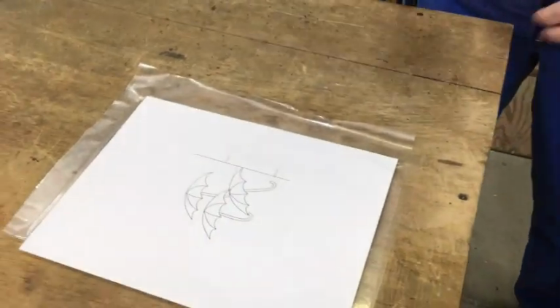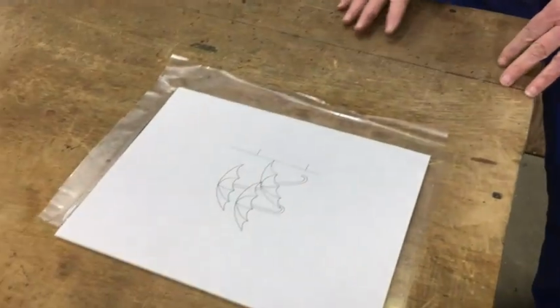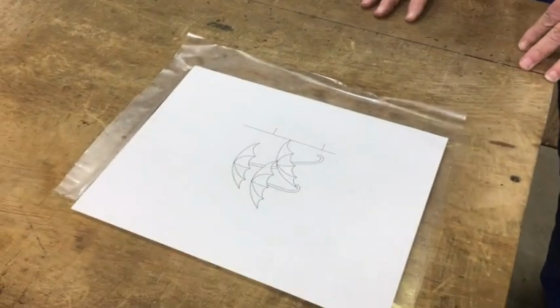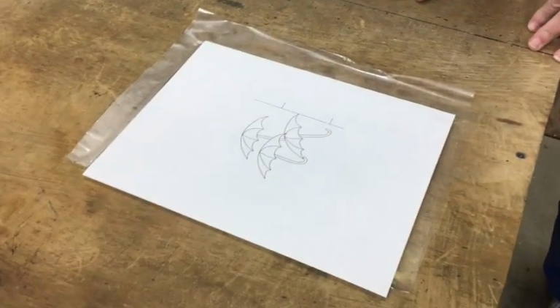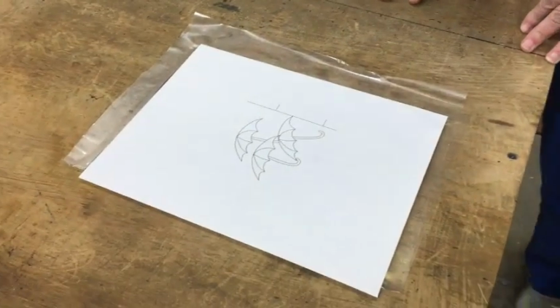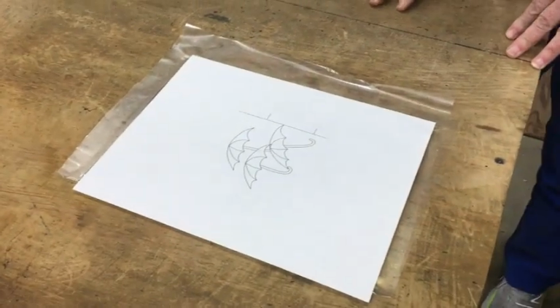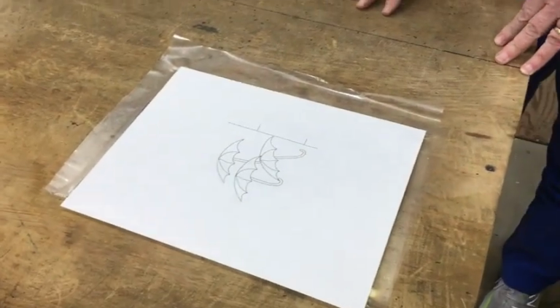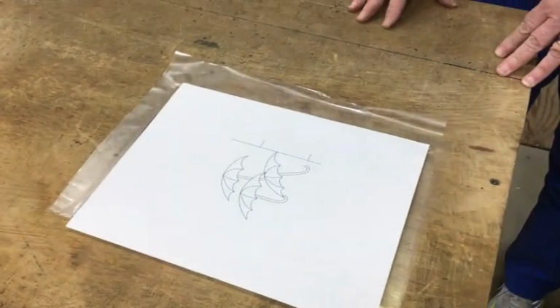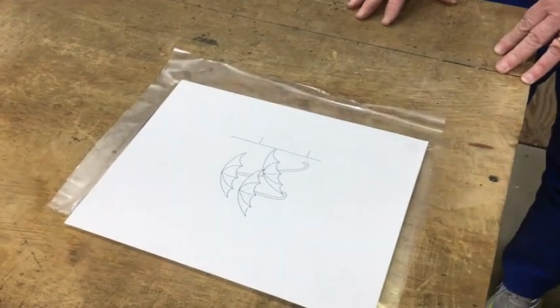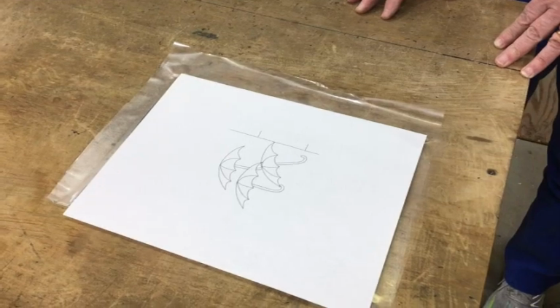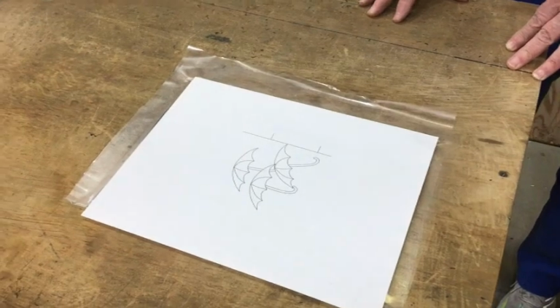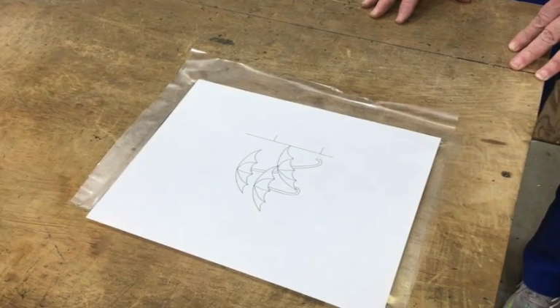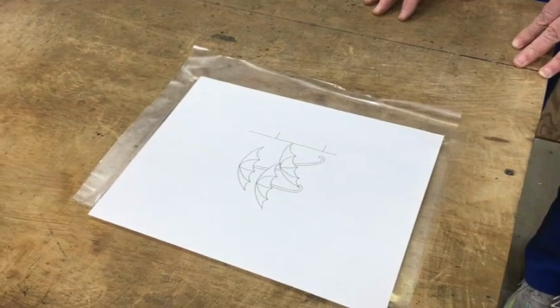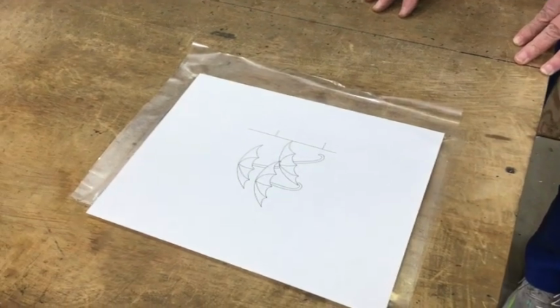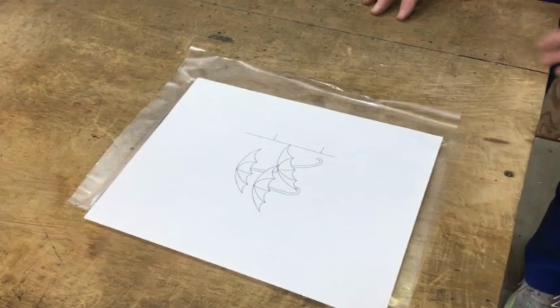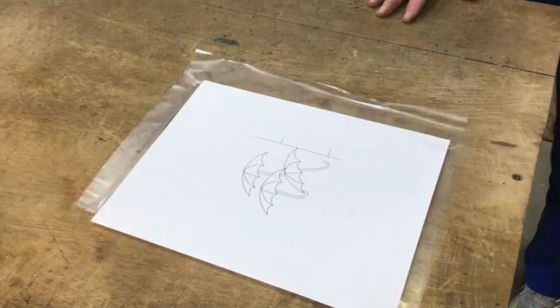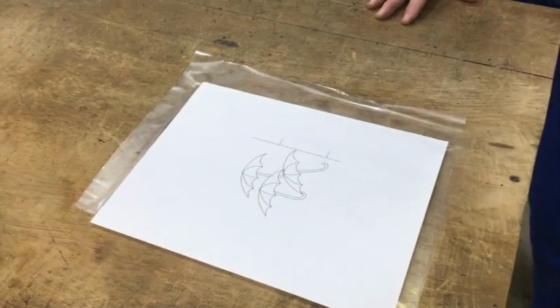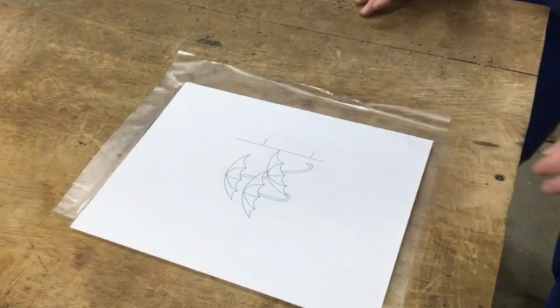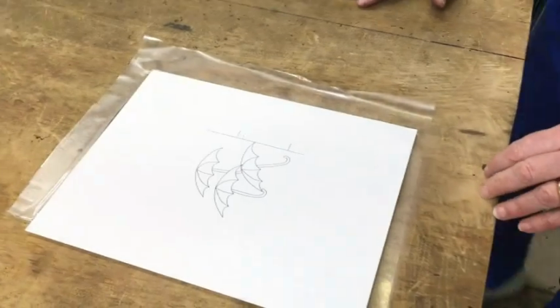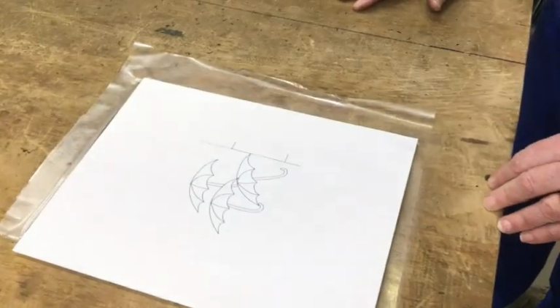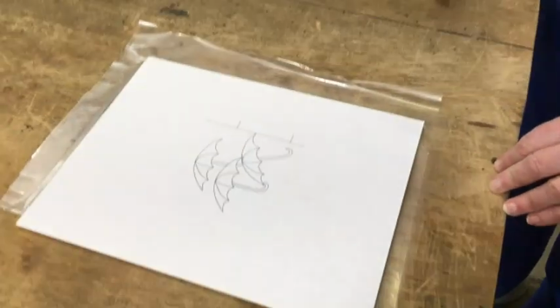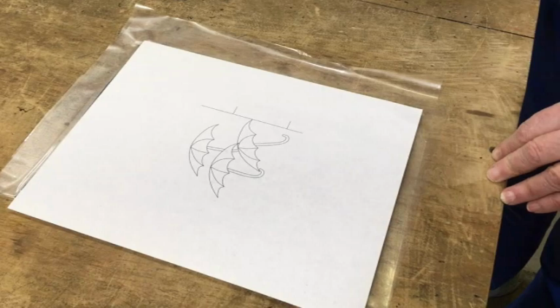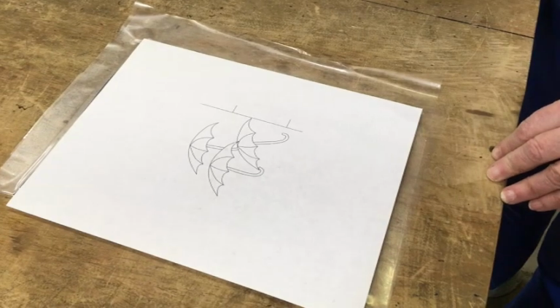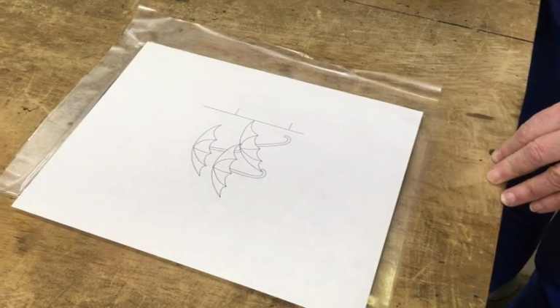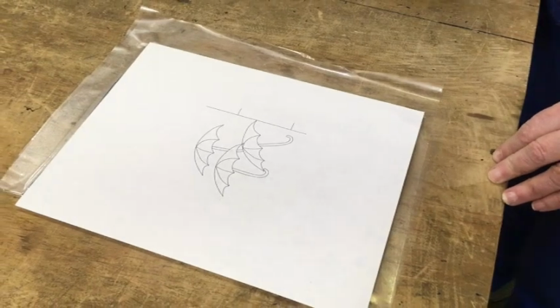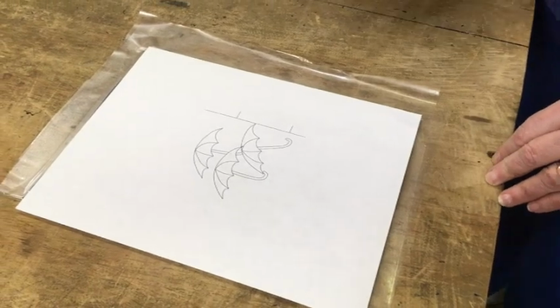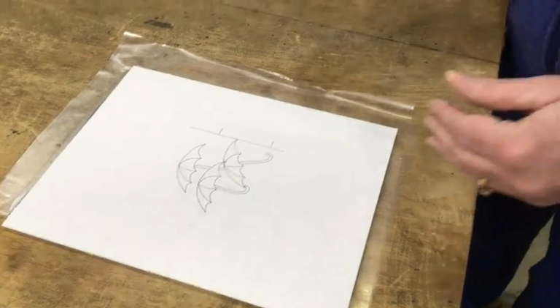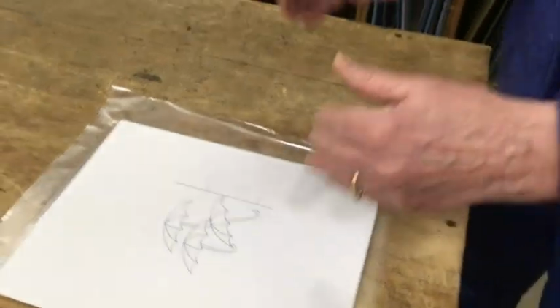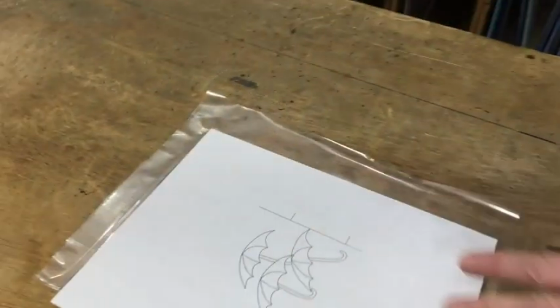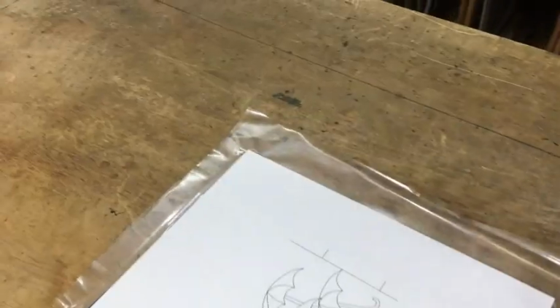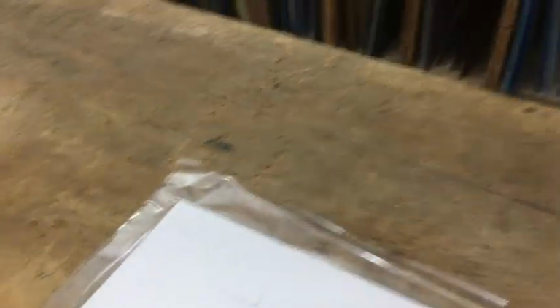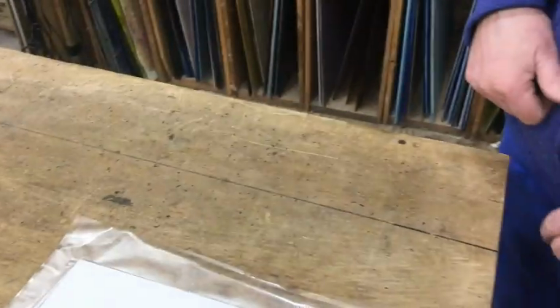We've shown how to sandblast and then paint, but this is just sandblast for the technique onto the glass. And David's going to show us how to do some really fun technique with this.